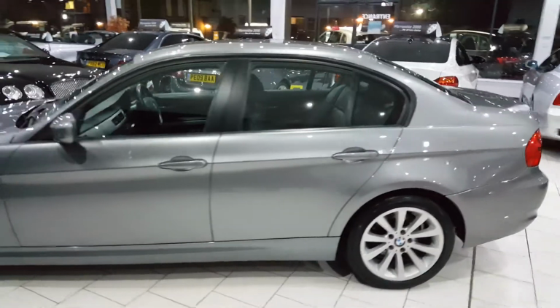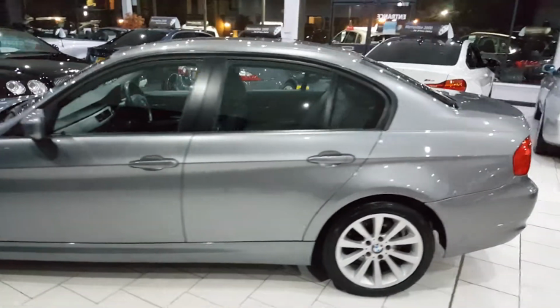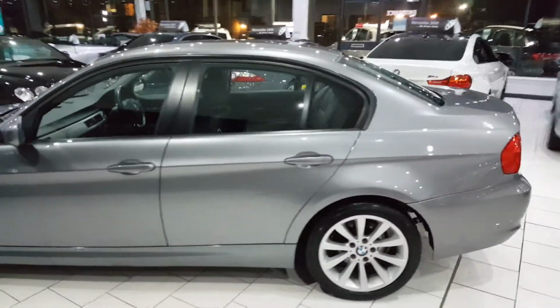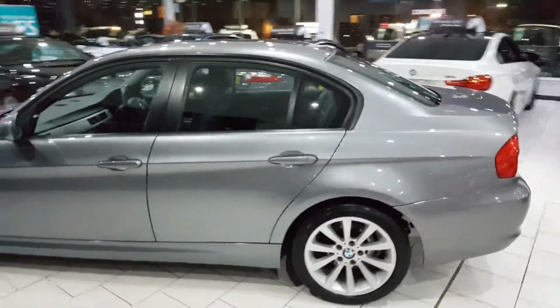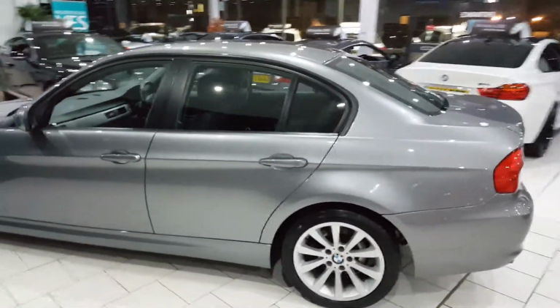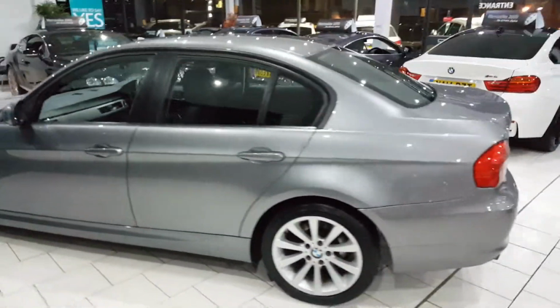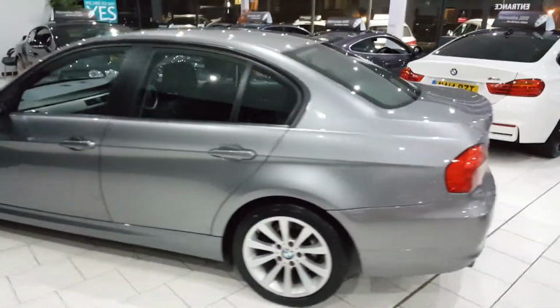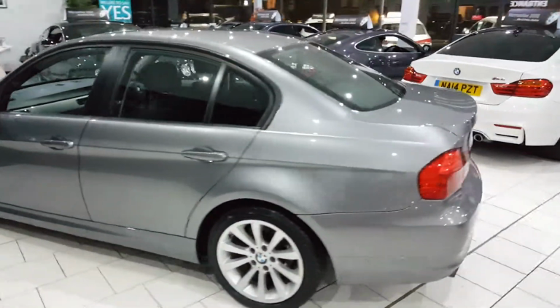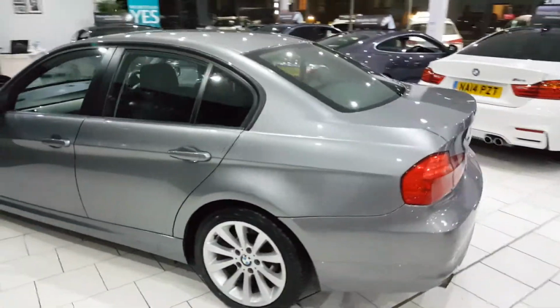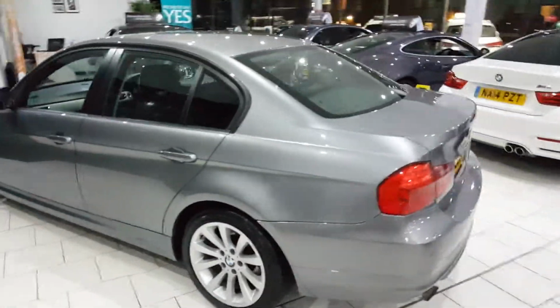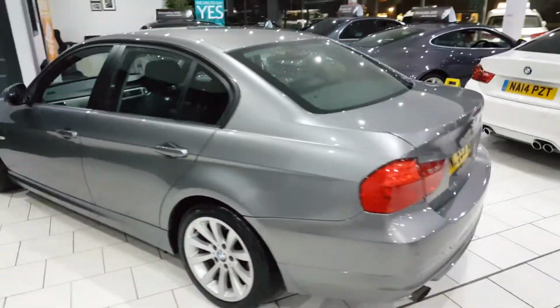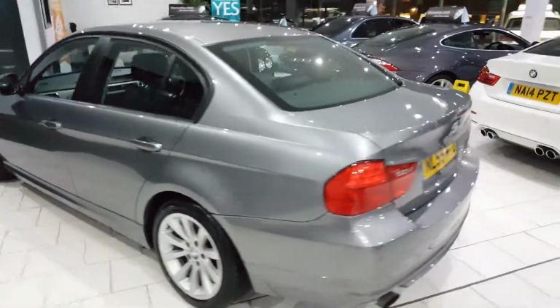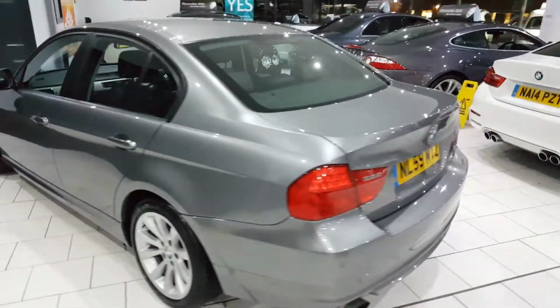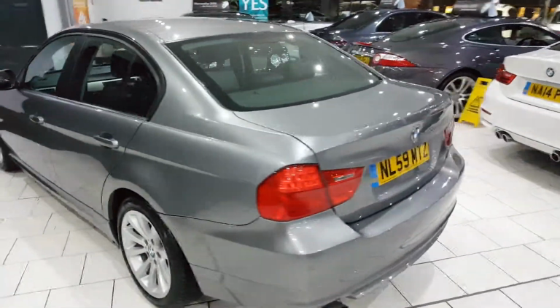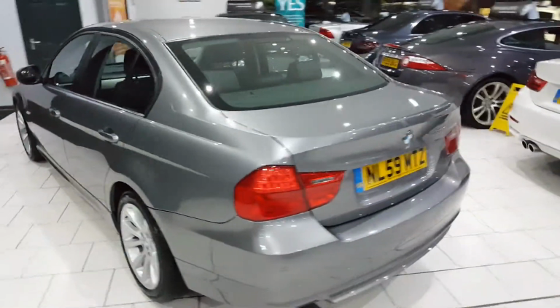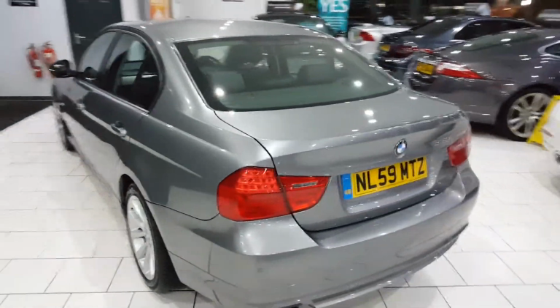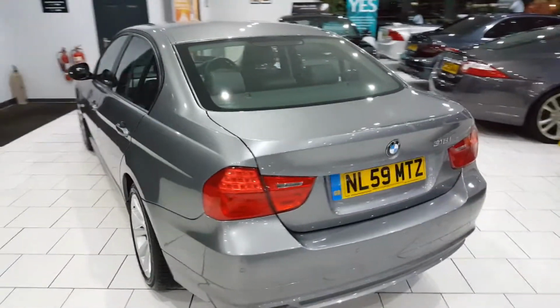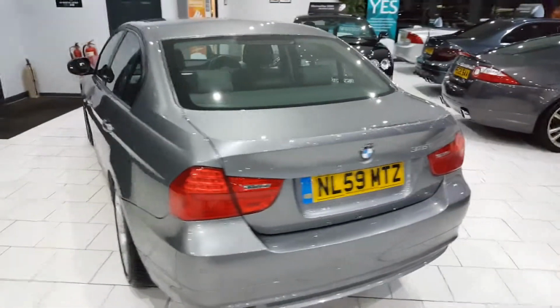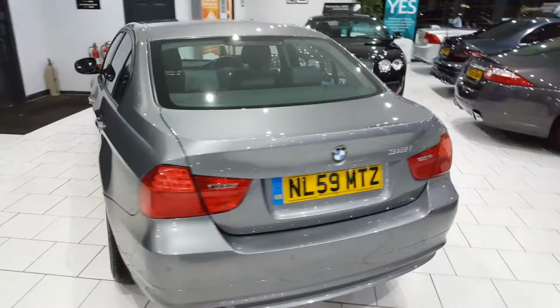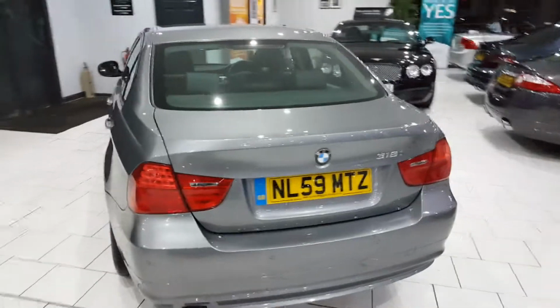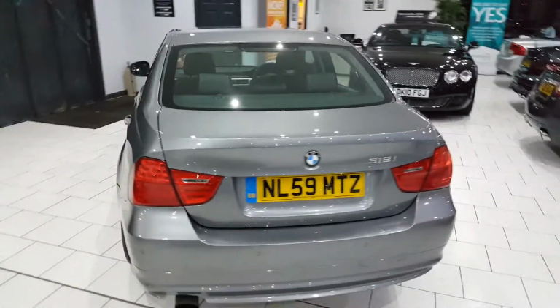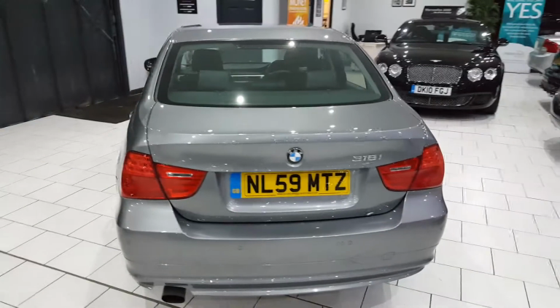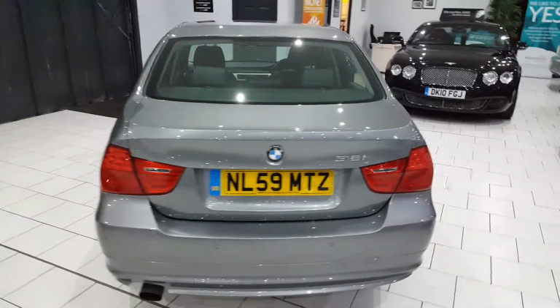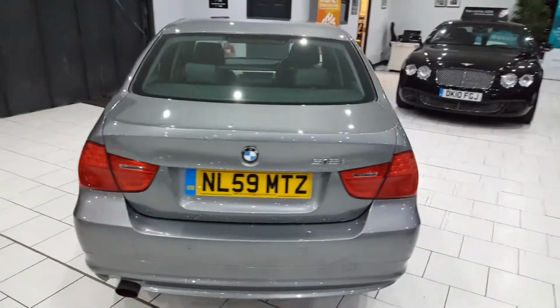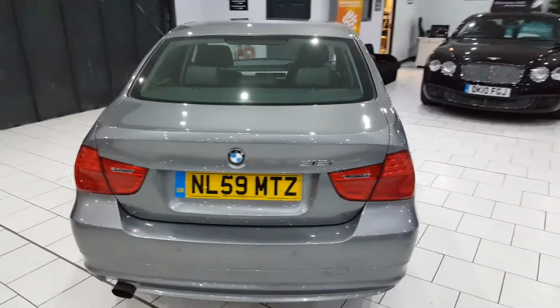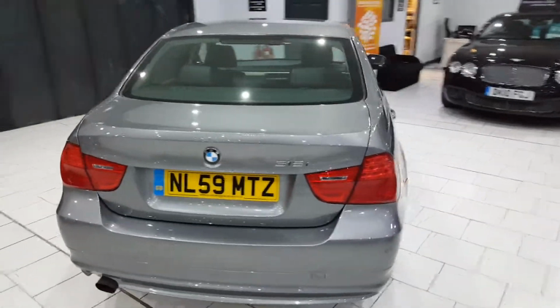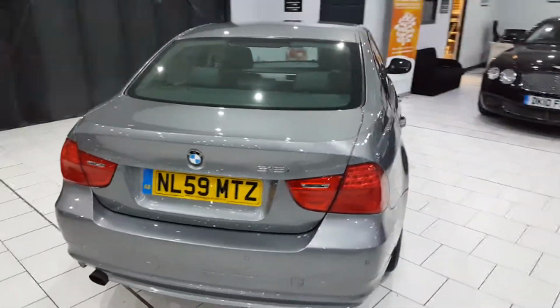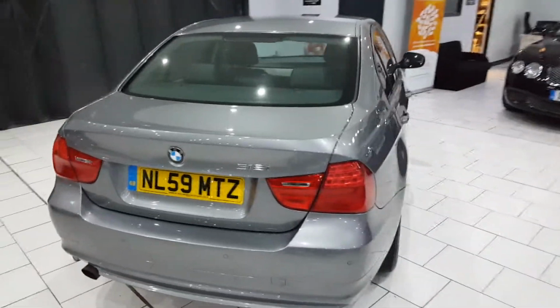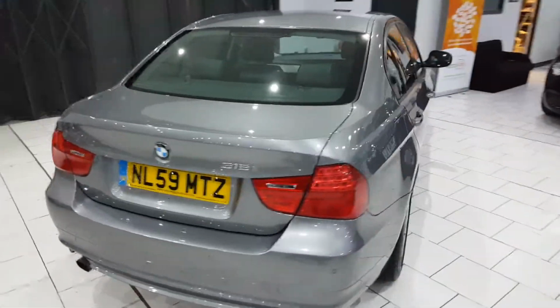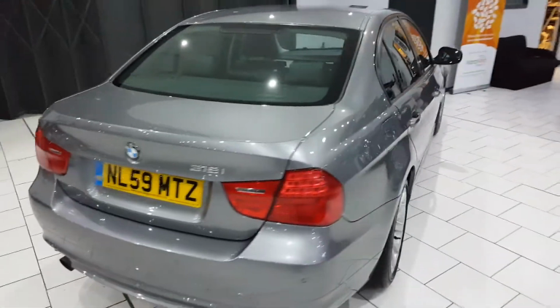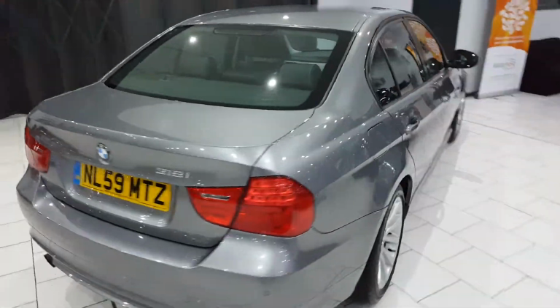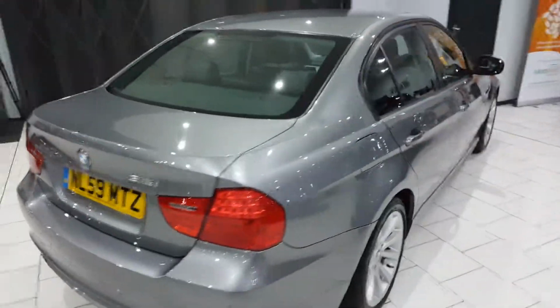Part exchange is available, as are finance packages. Full details of all our finance packages can be found on our website with a handy payment calculator.